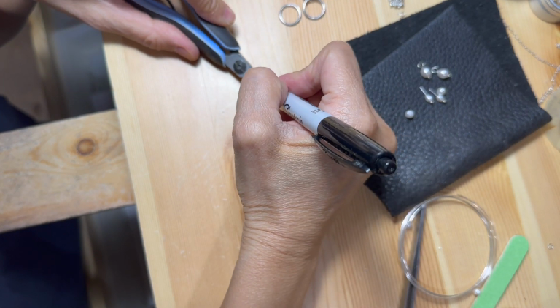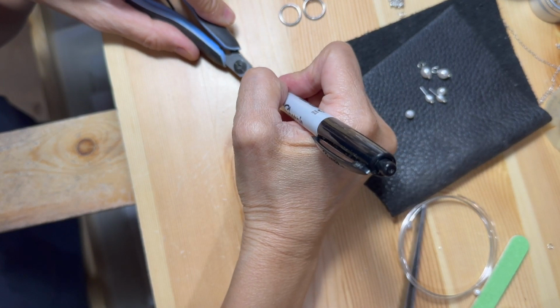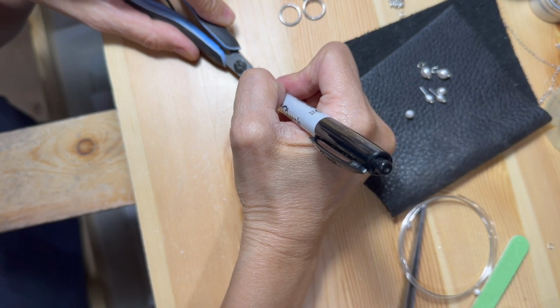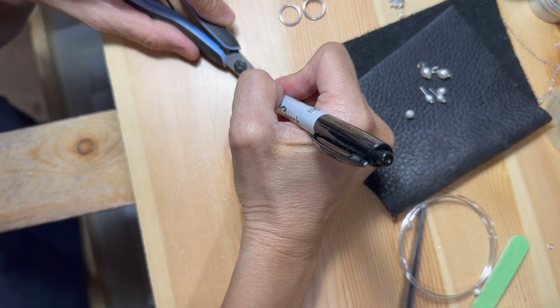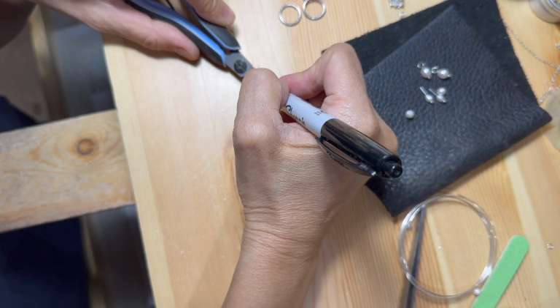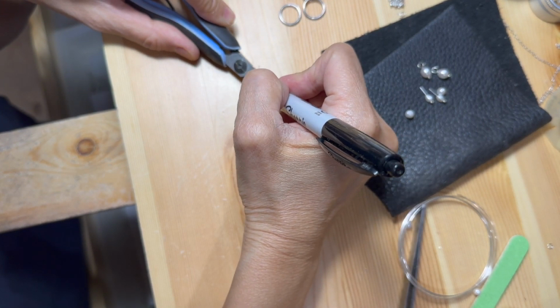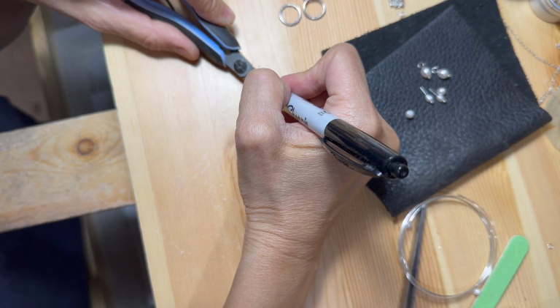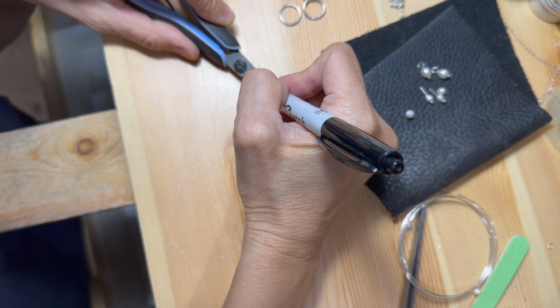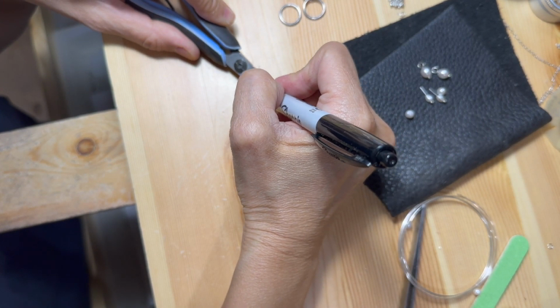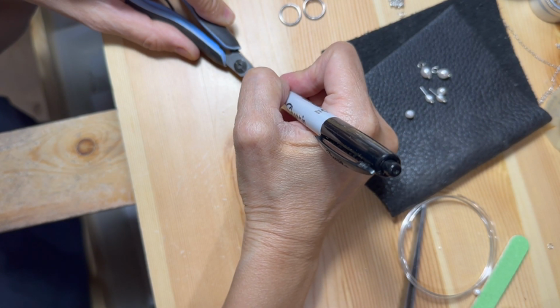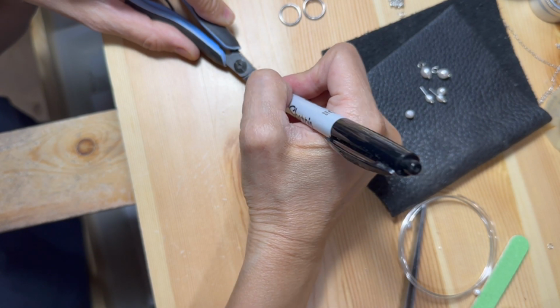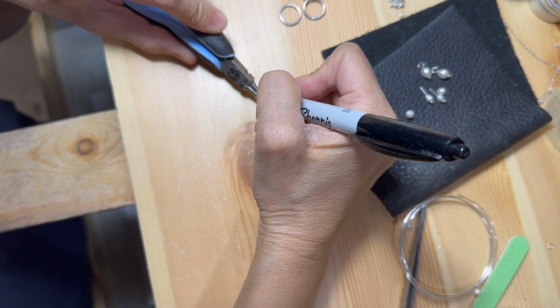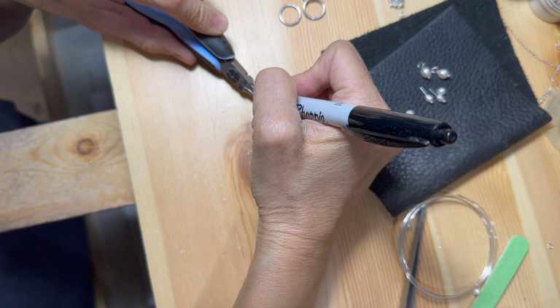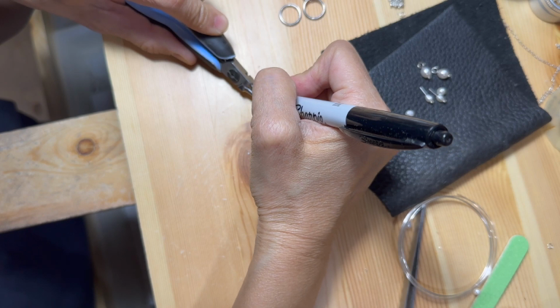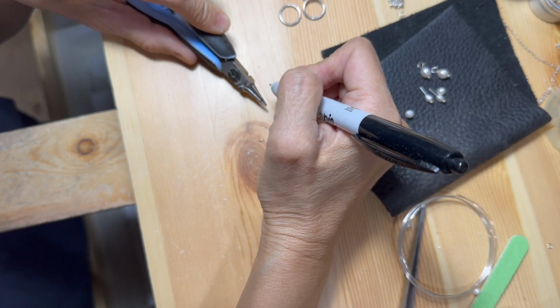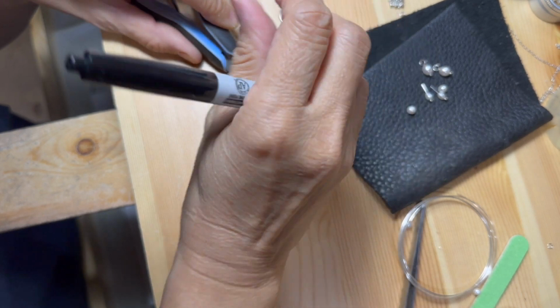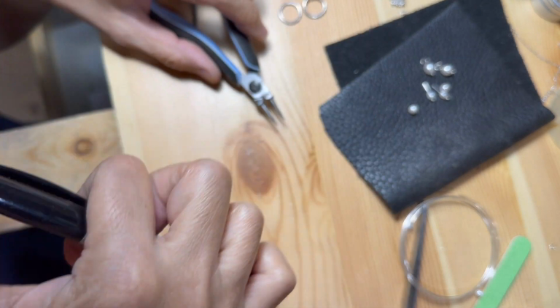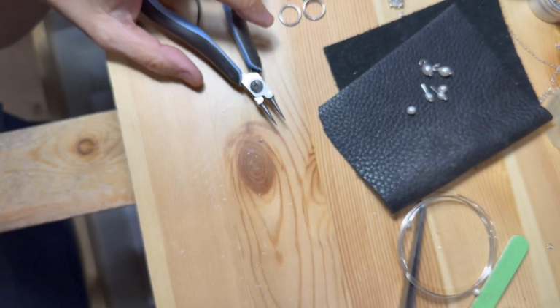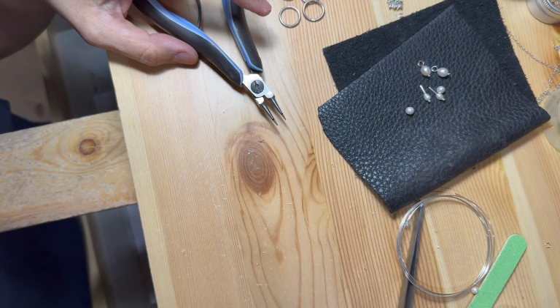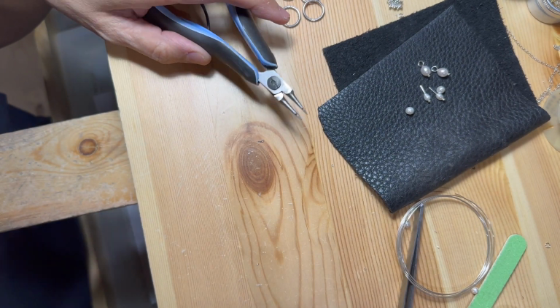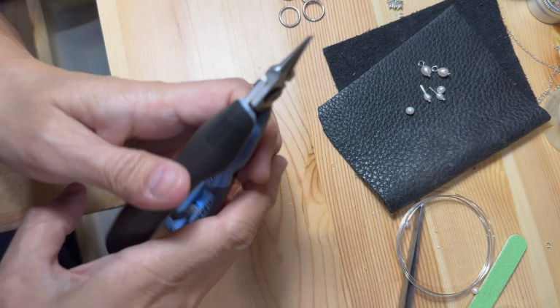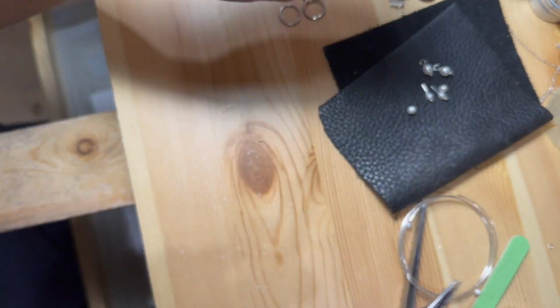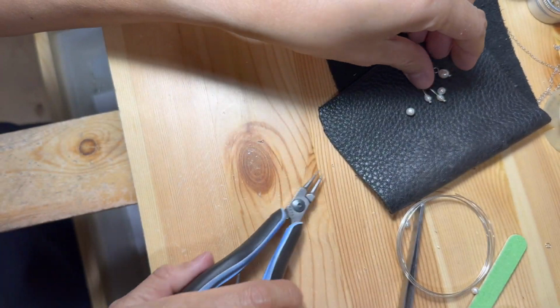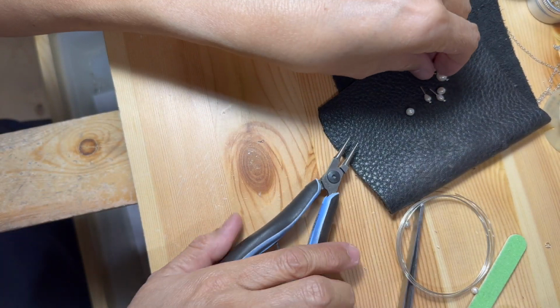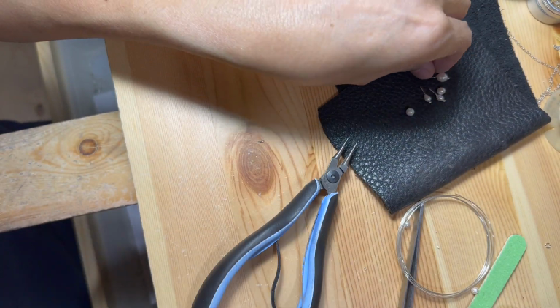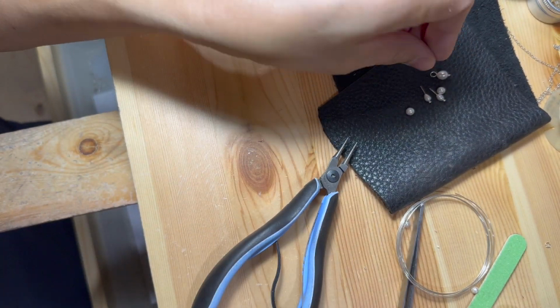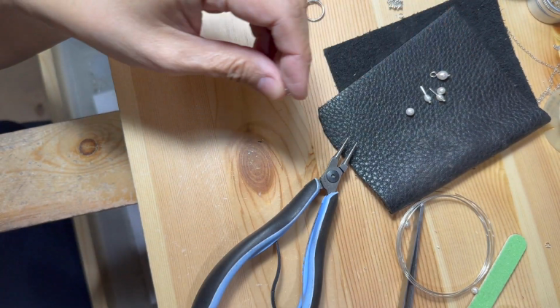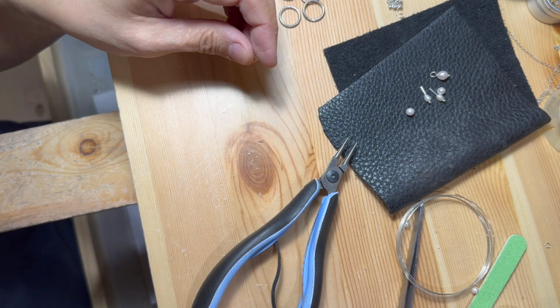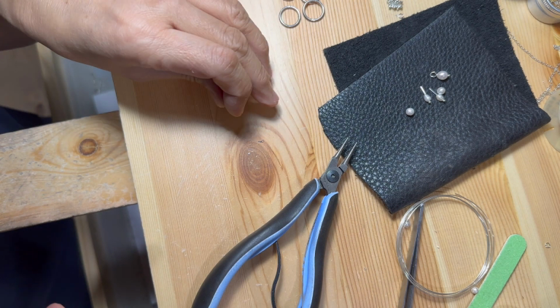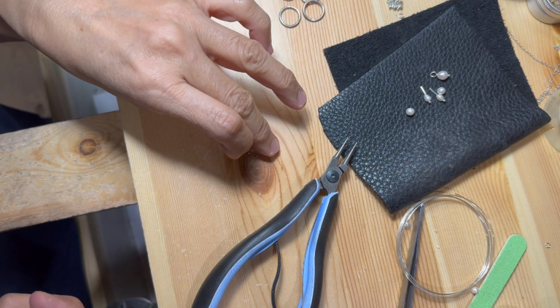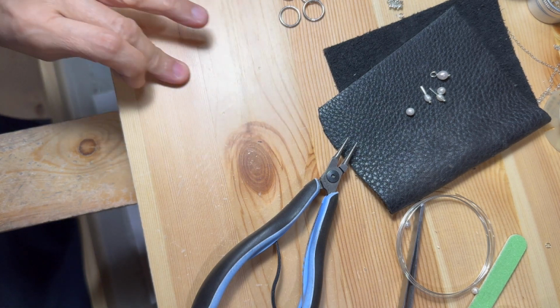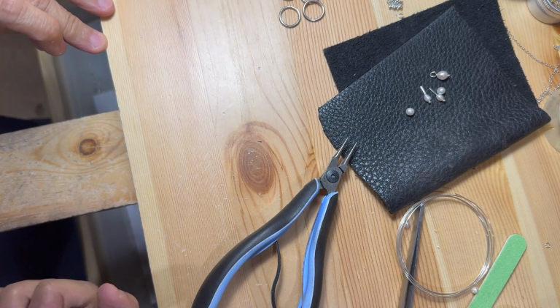I'm marking this round nose plier with a felt pen. This will be my guide for the uniformity of the loop connections. The loop sizes and shapes won't be perfect, but at least they'll be close to it.